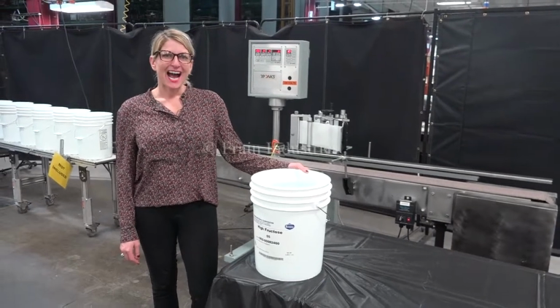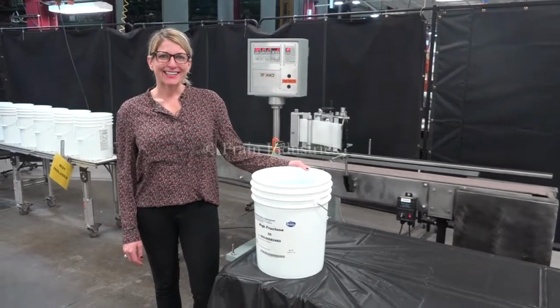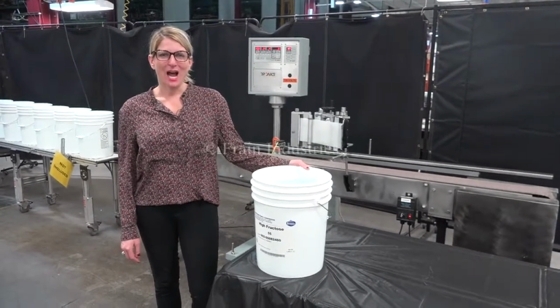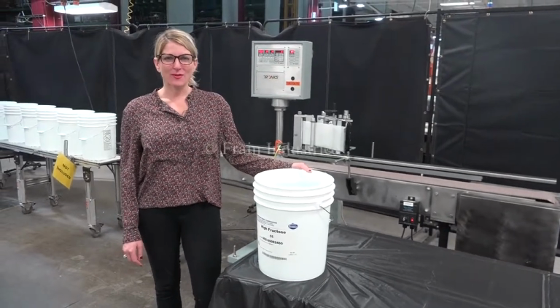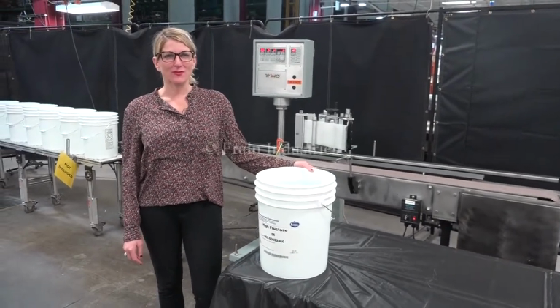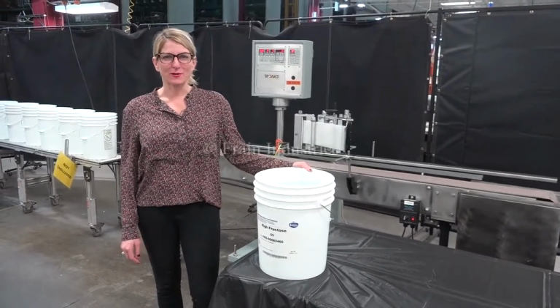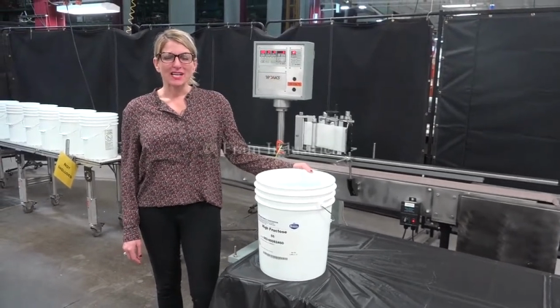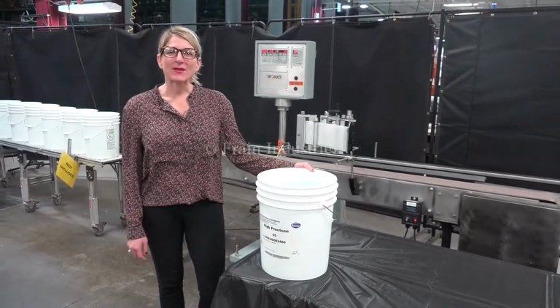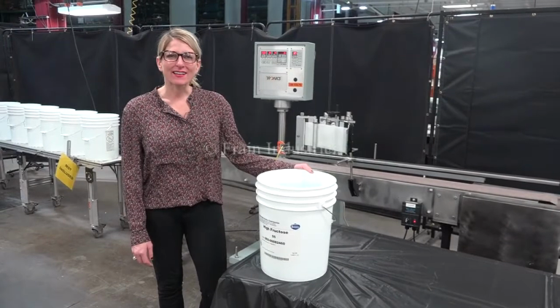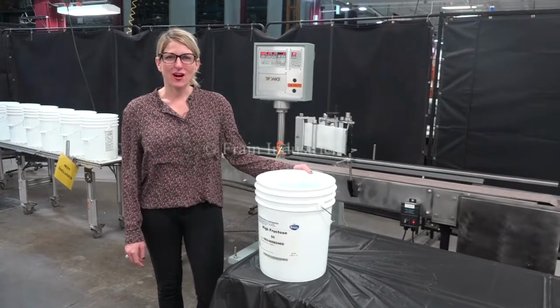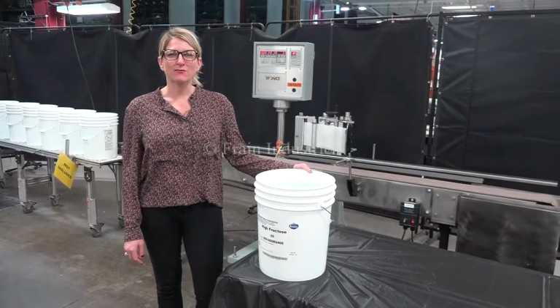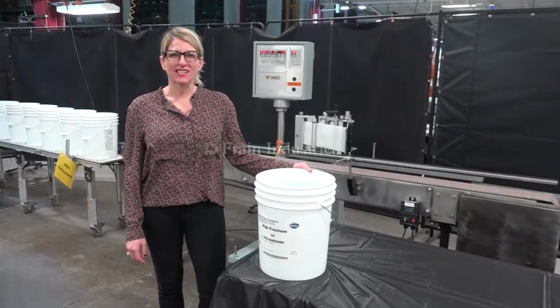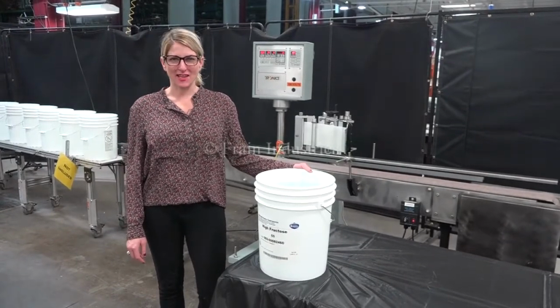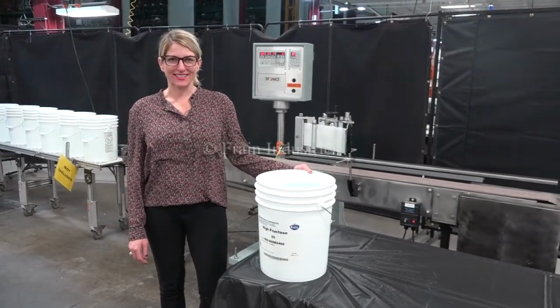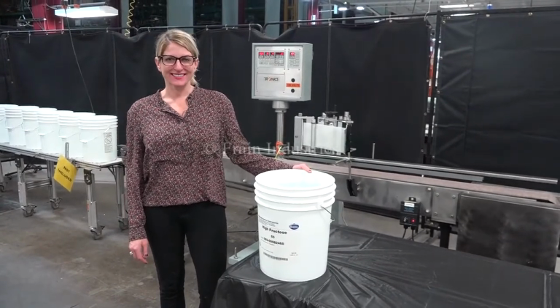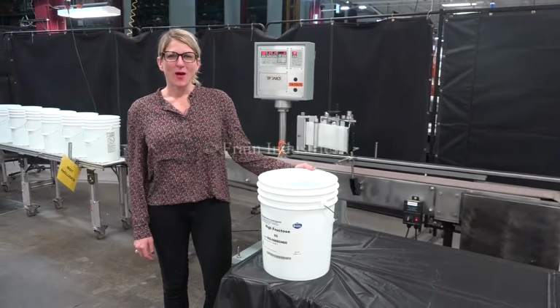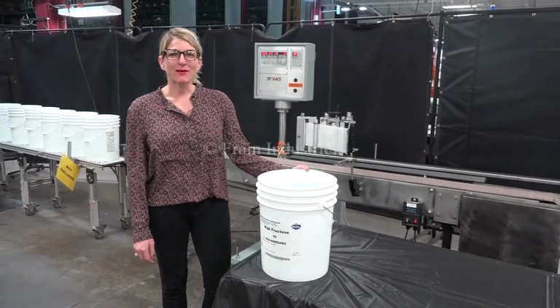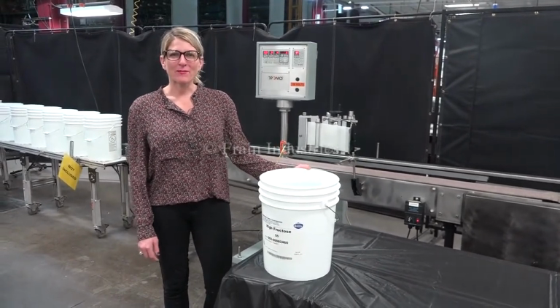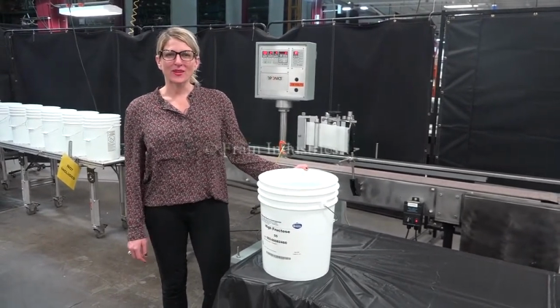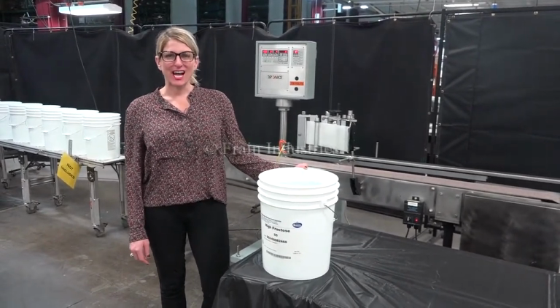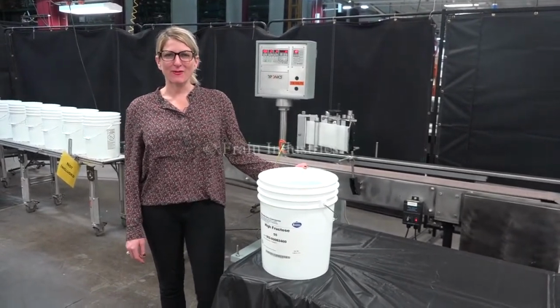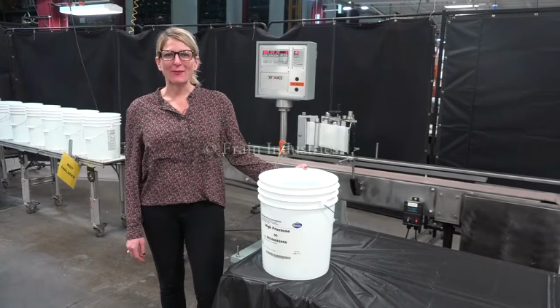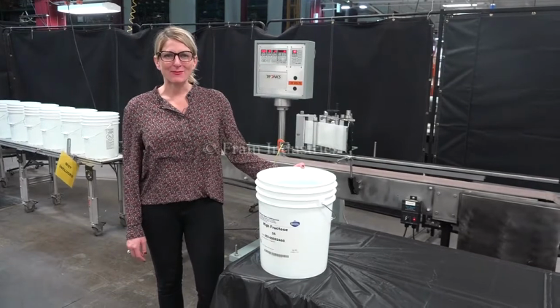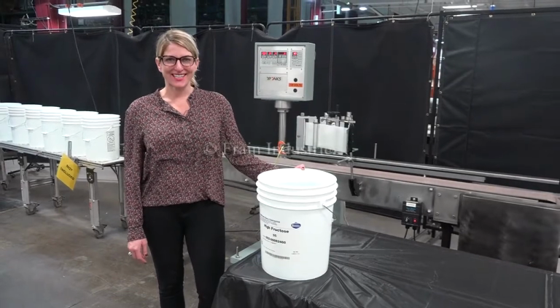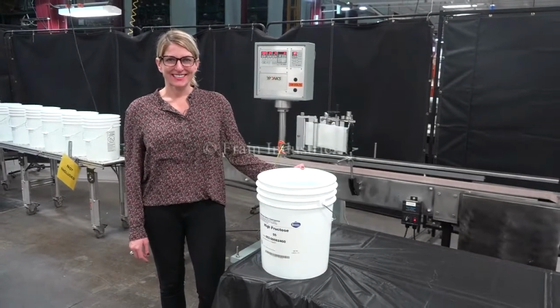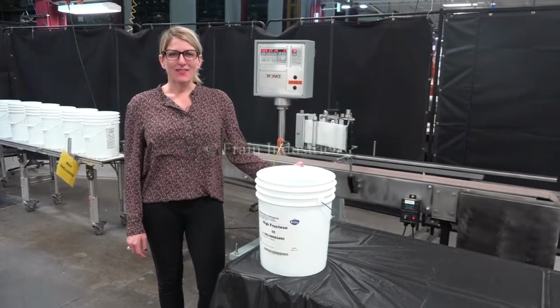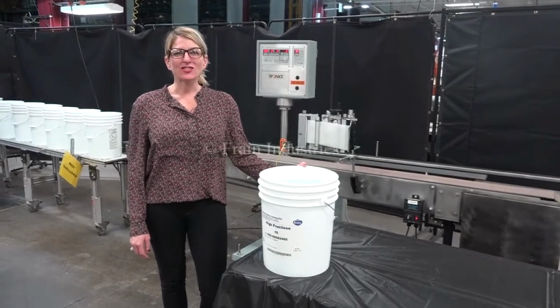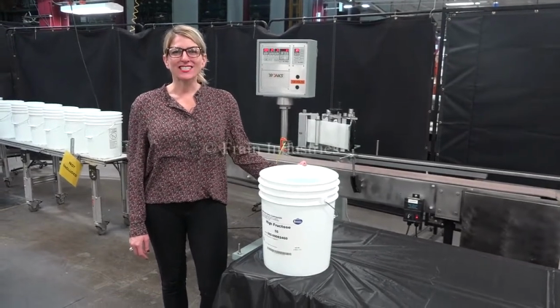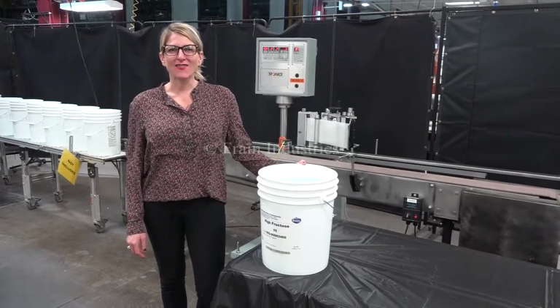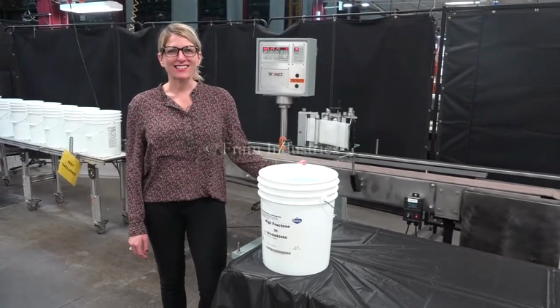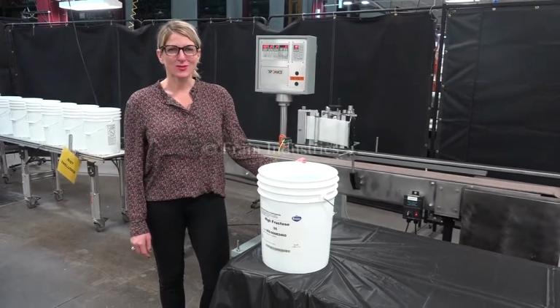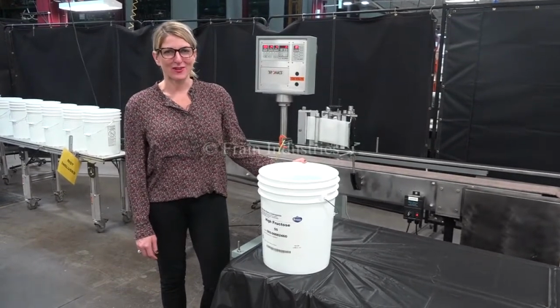Hi, I'm Katie with The Framing Brew. Today, we're cycling your Tronix pressure-sensitive labeler. We recommend to read the manual in its entirety before powering up the machine. The voltage is currently set to single phase, 120 volts.